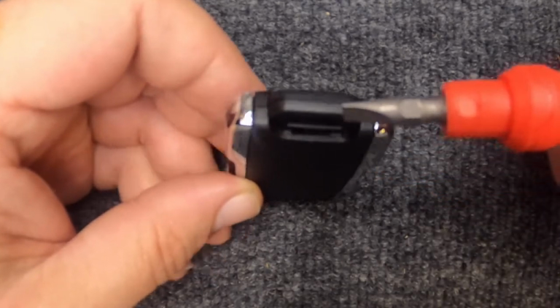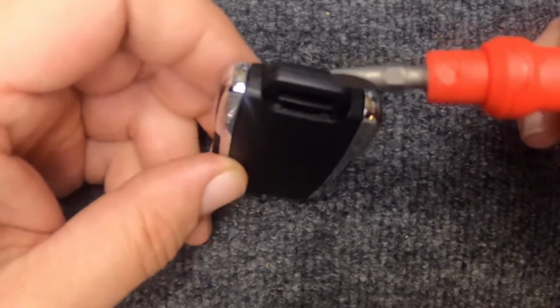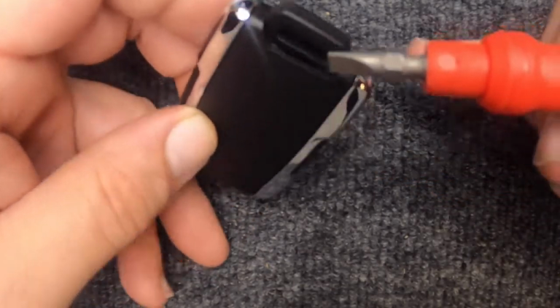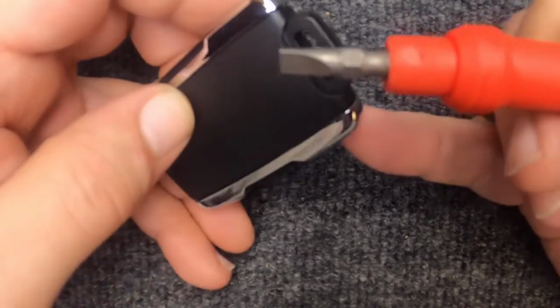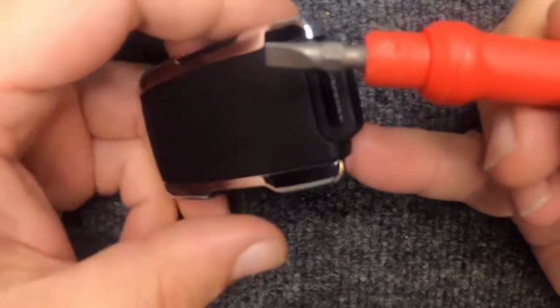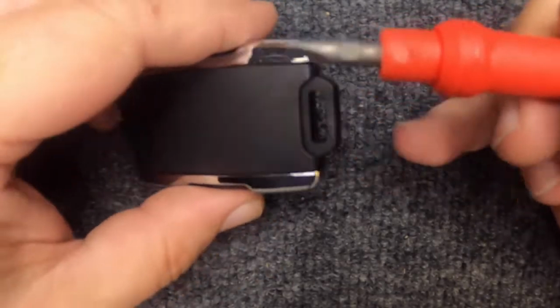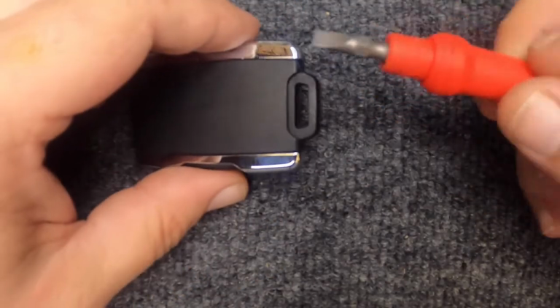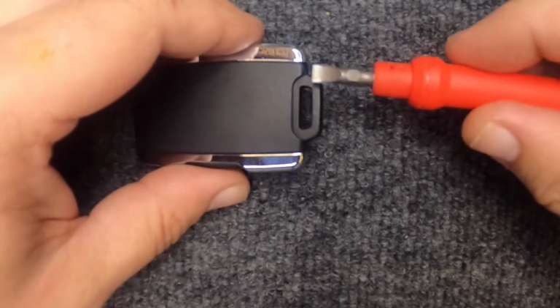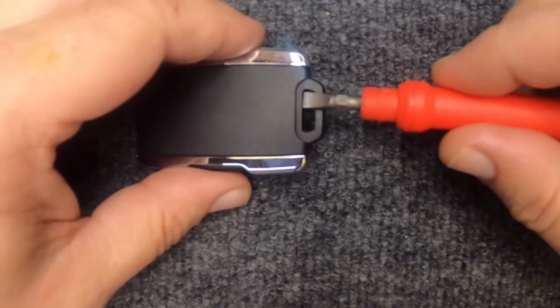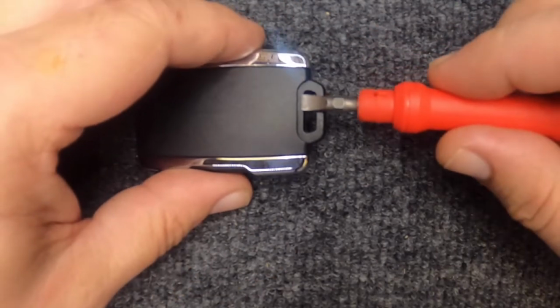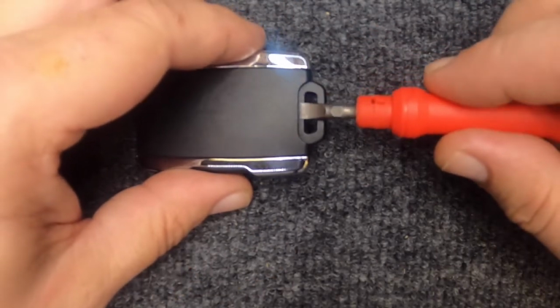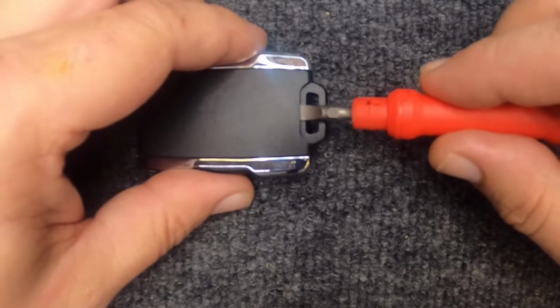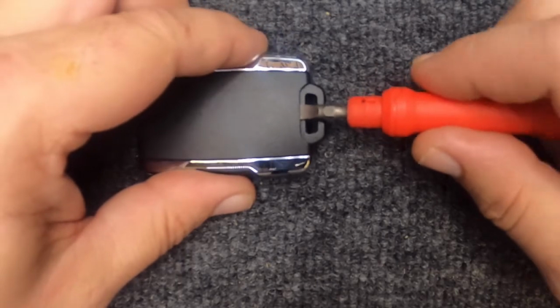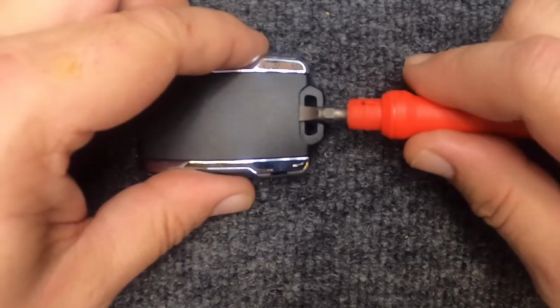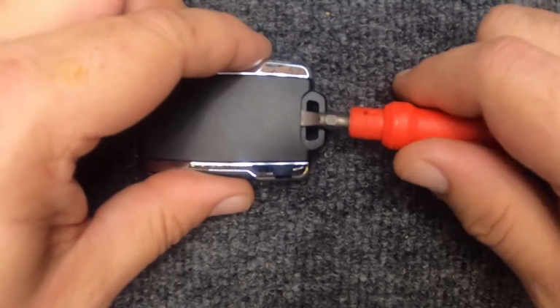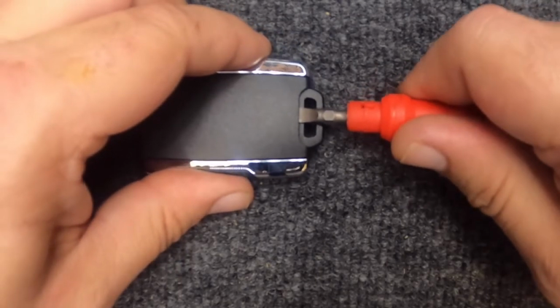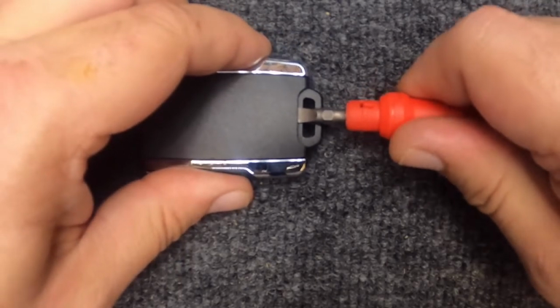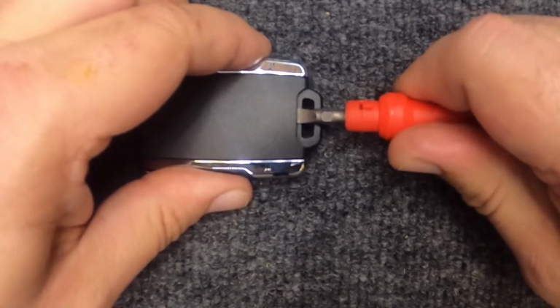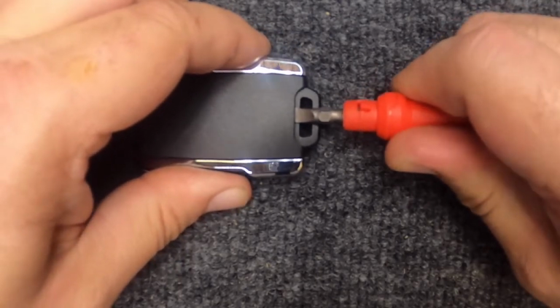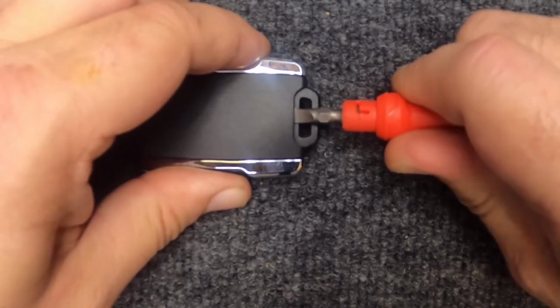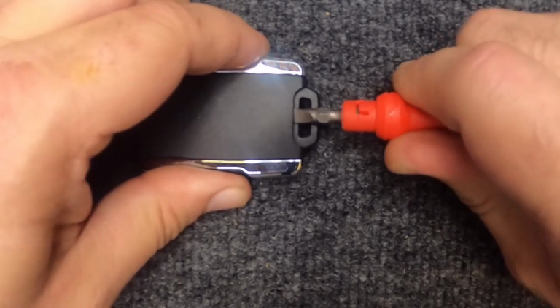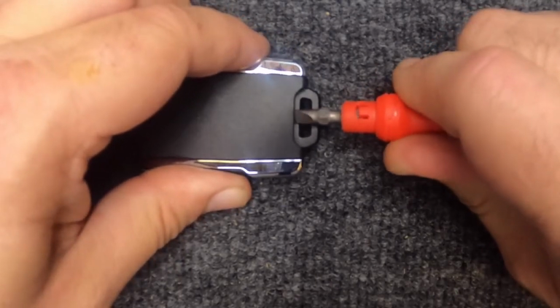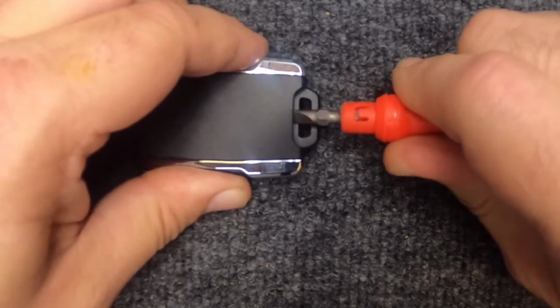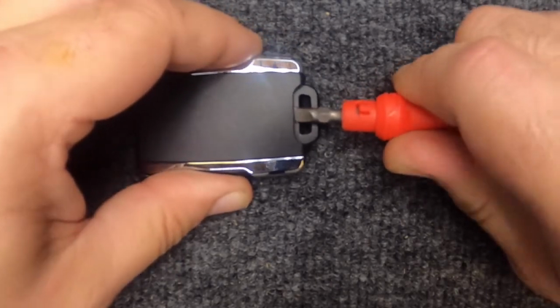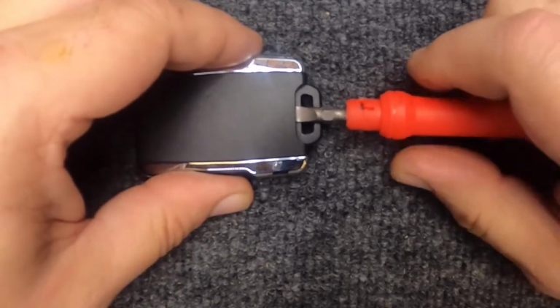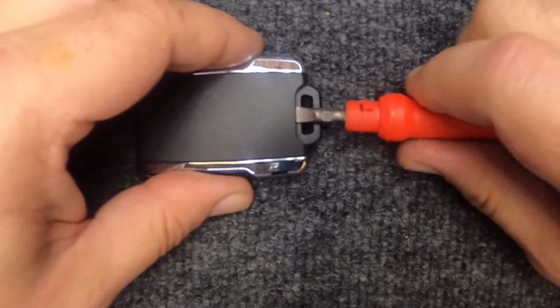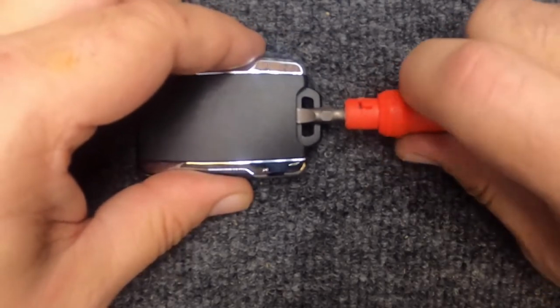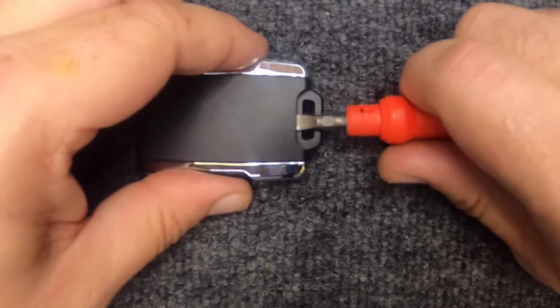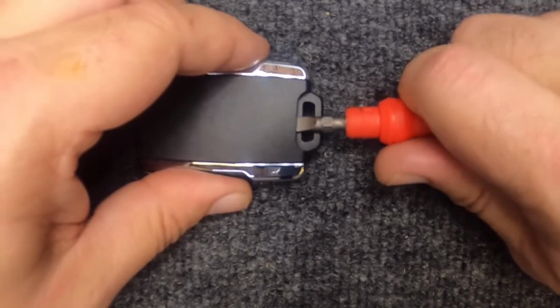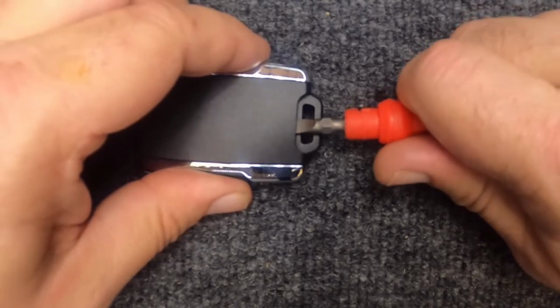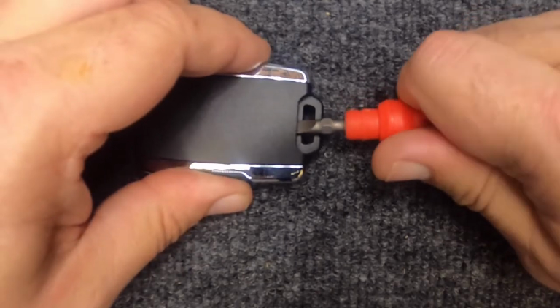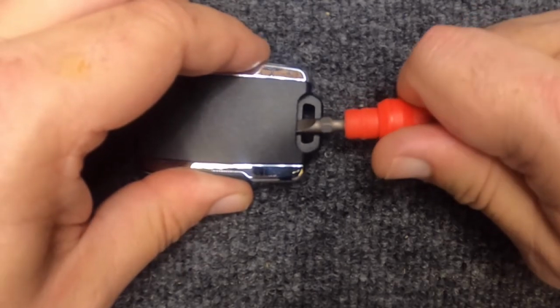That's where you're going to need your flat tip screwdriver. The easiest way we found is when you put the flat tip in, rotate it one direction and you'll notice it pops up. Now rotate the other direction.